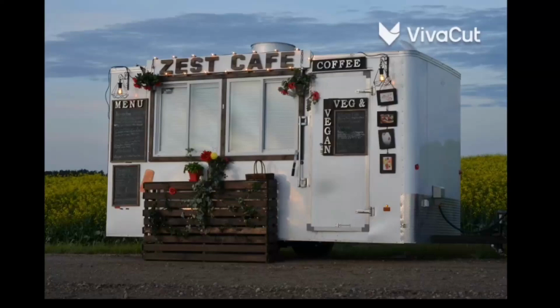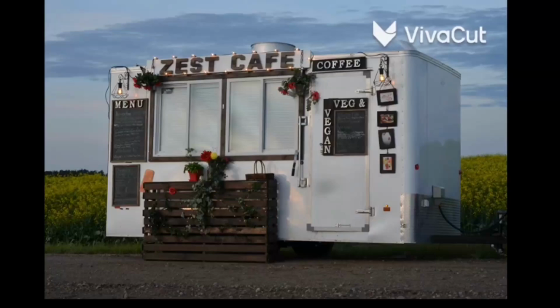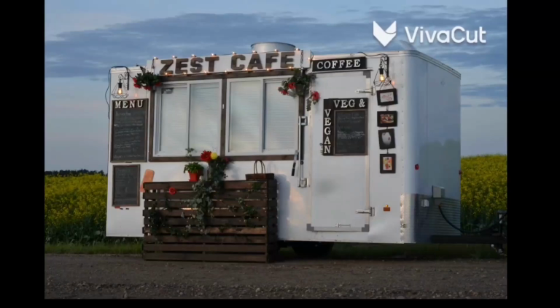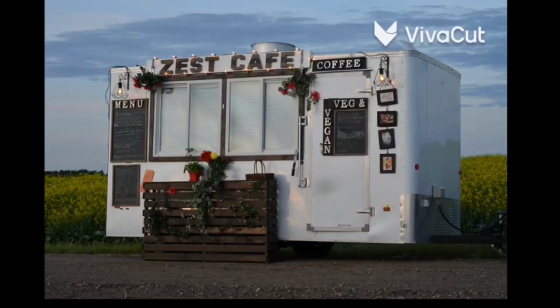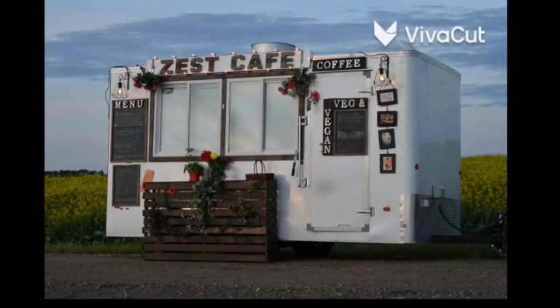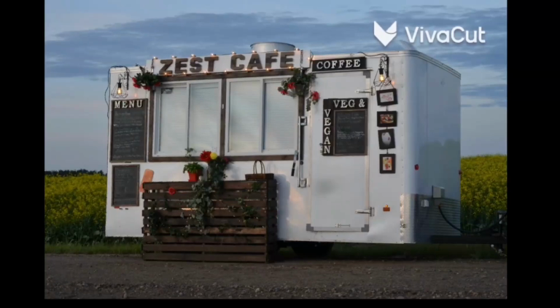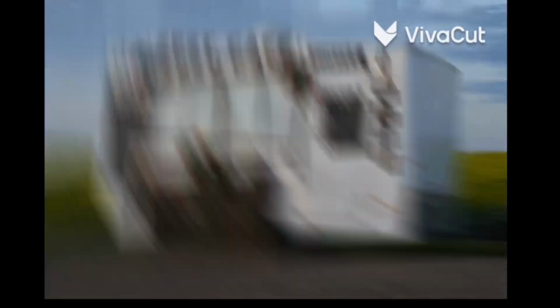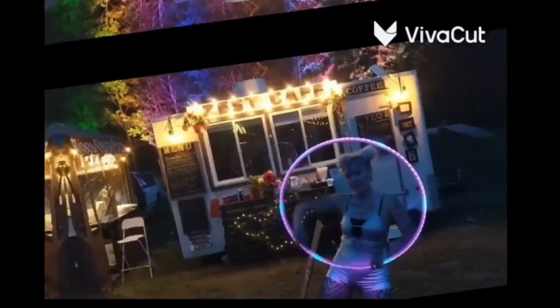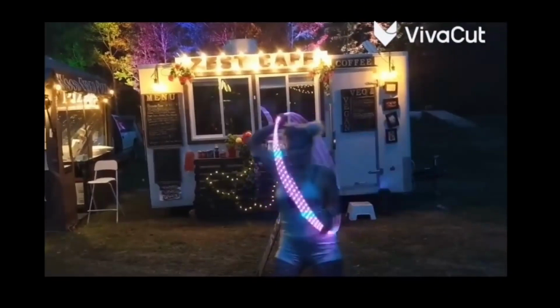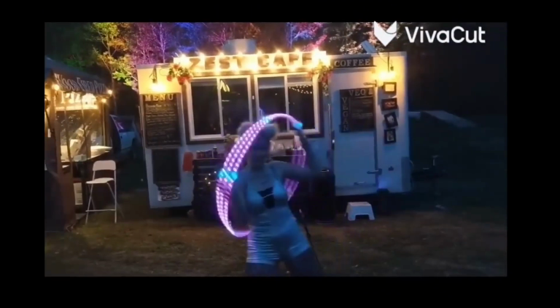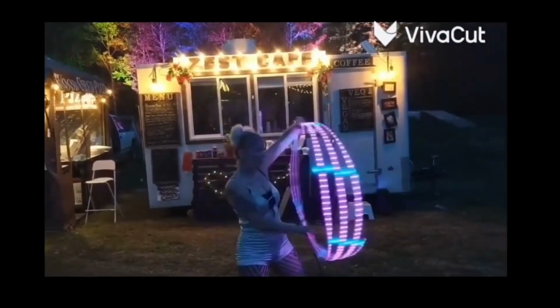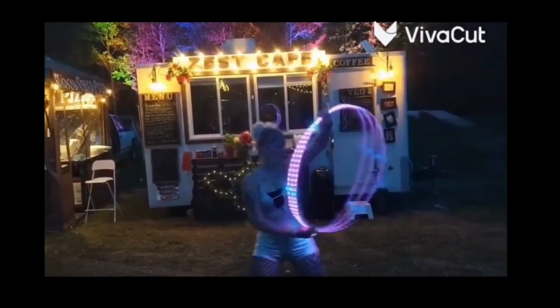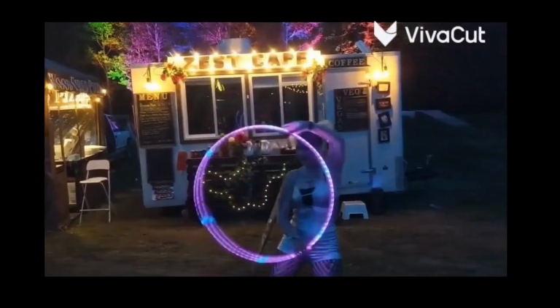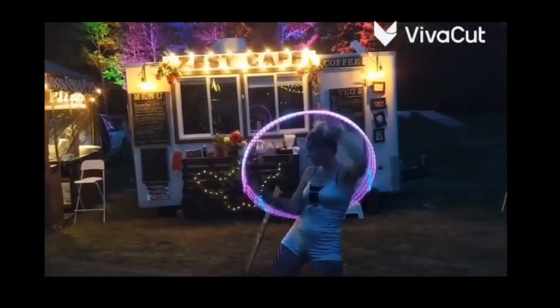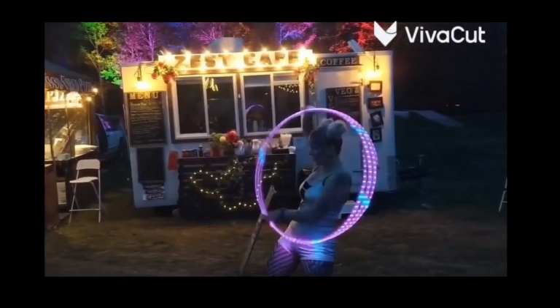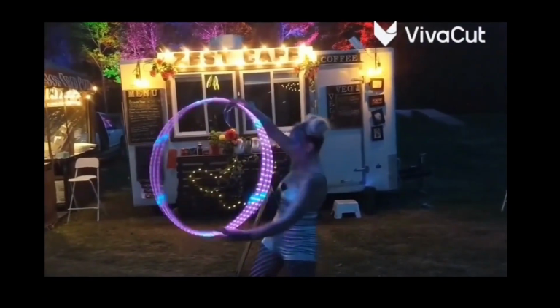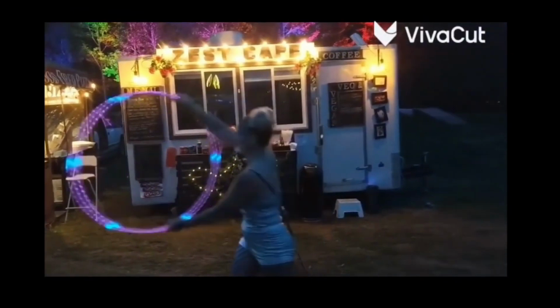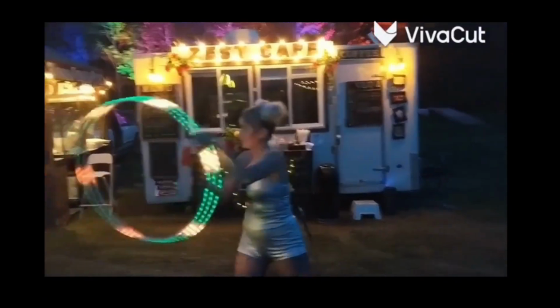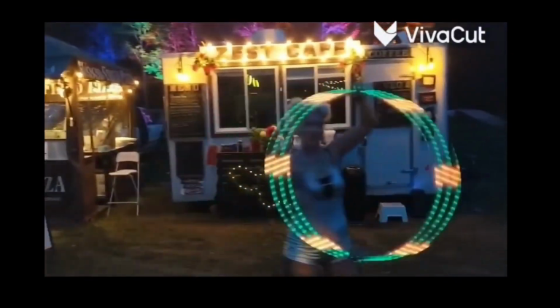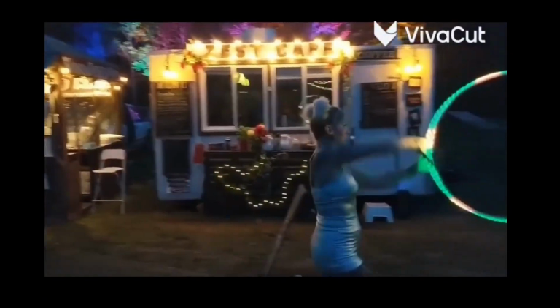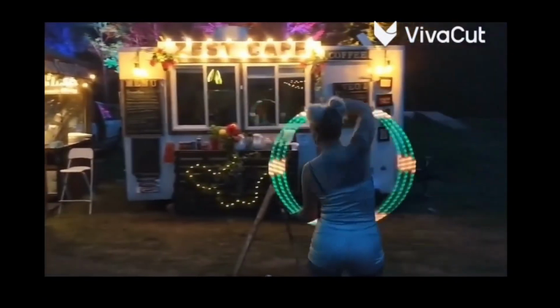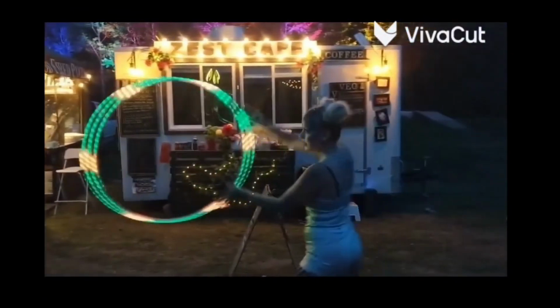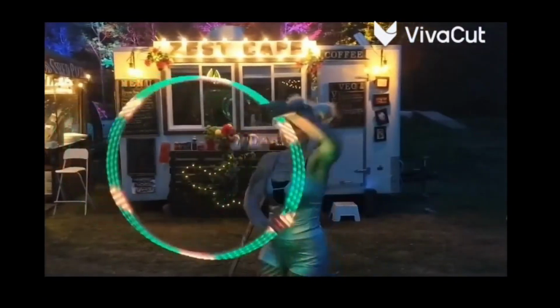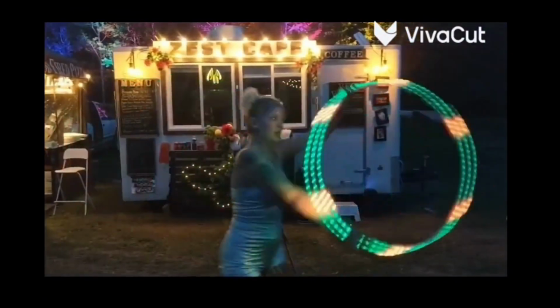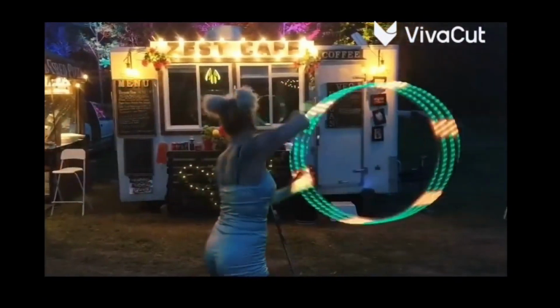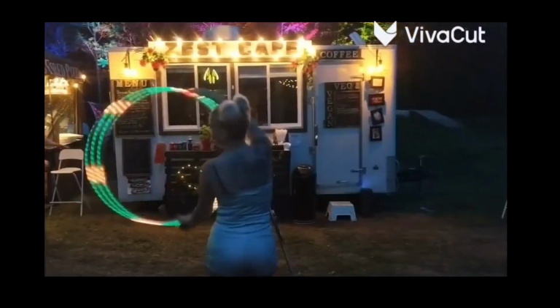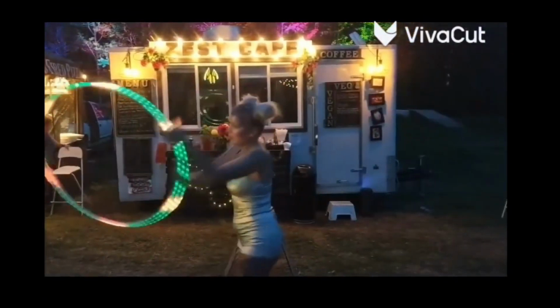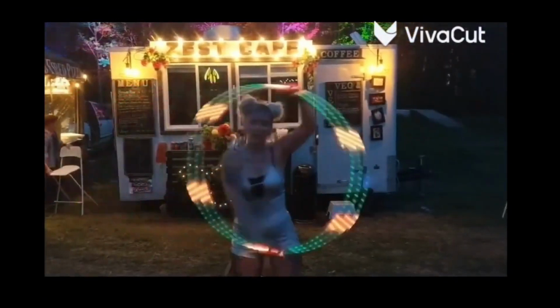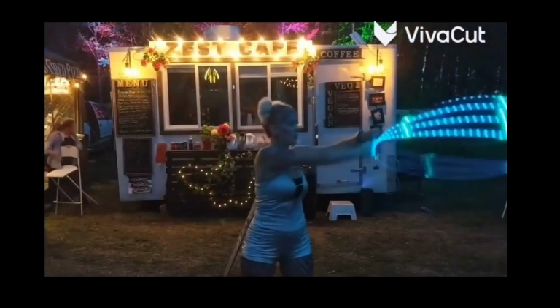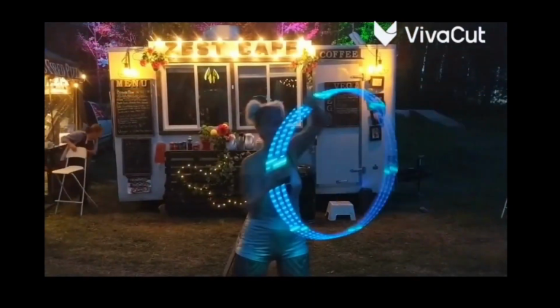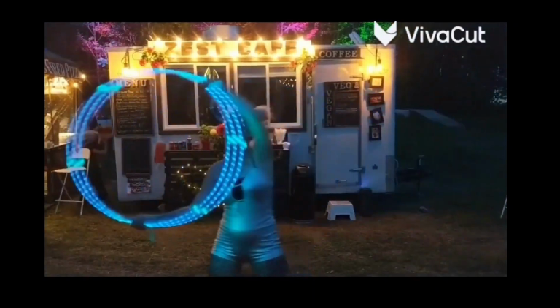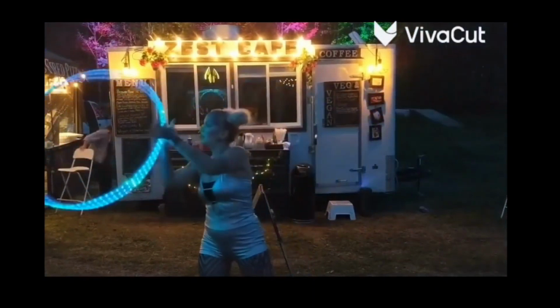Have you dreamt about owning your own food truck? Well, you're in luck. After having a successful run with the Zest Cafe, we are selling this profitable trailer as we are moving out of the city.